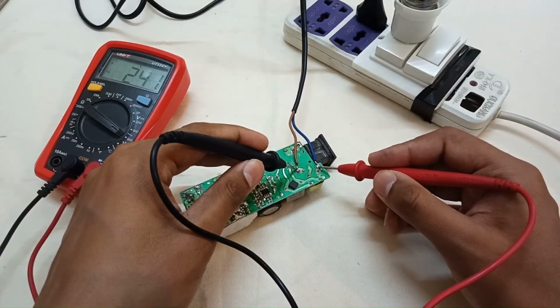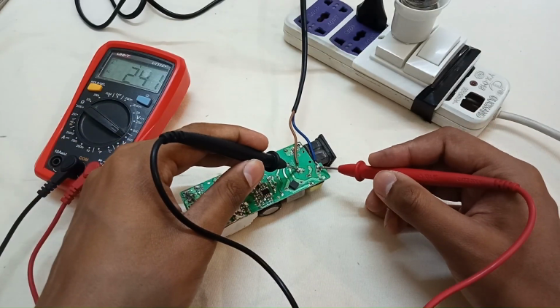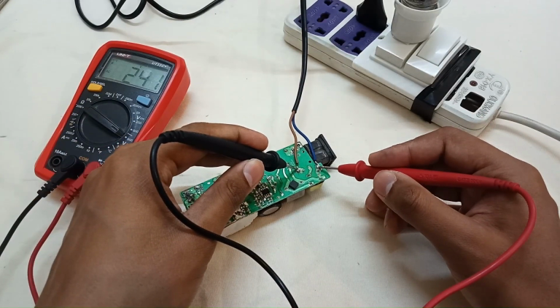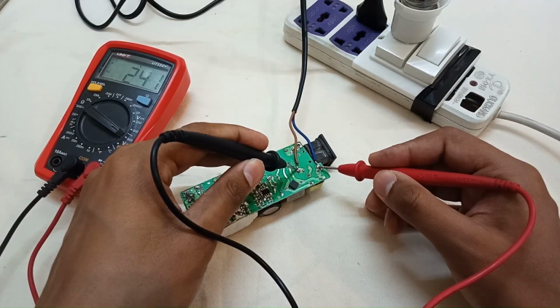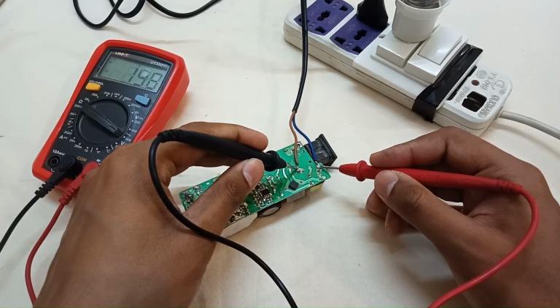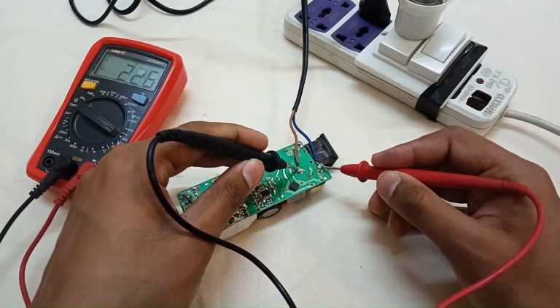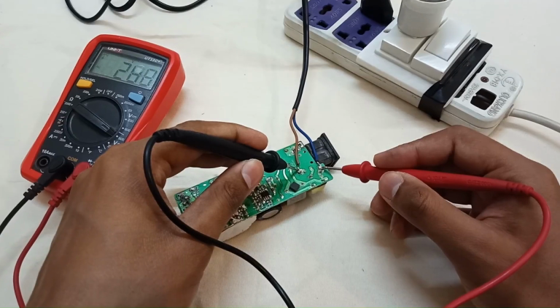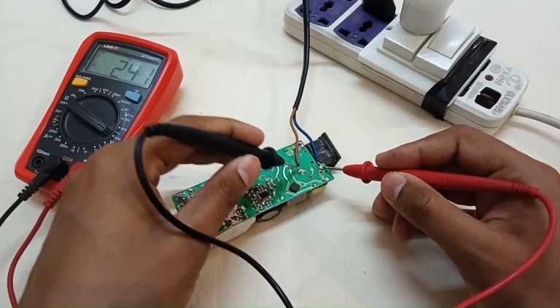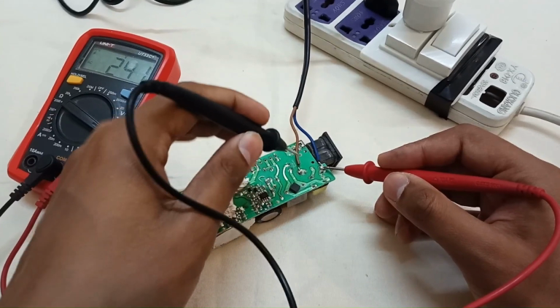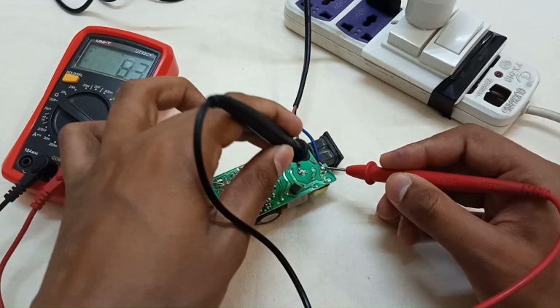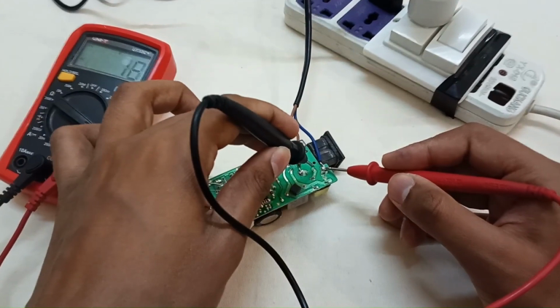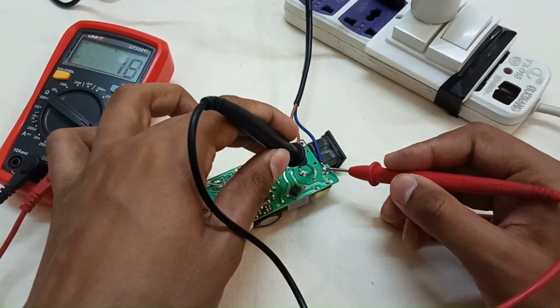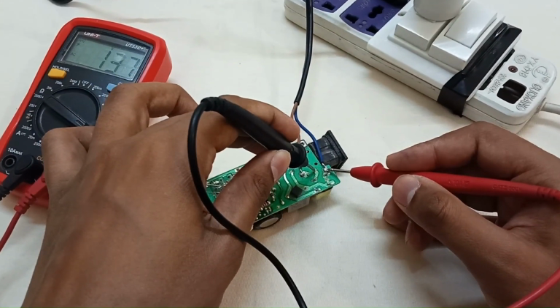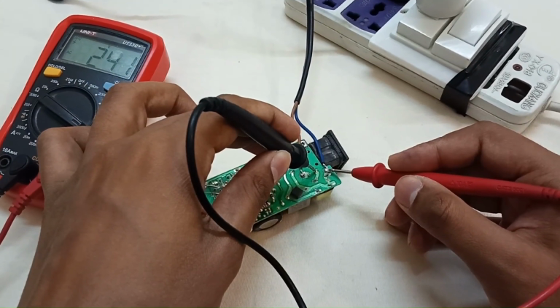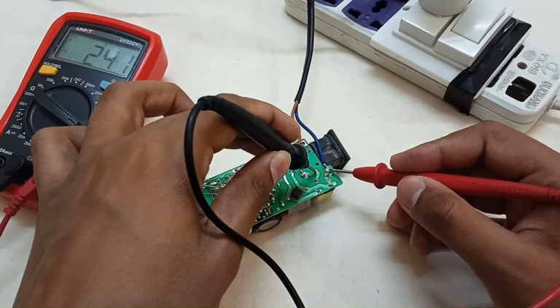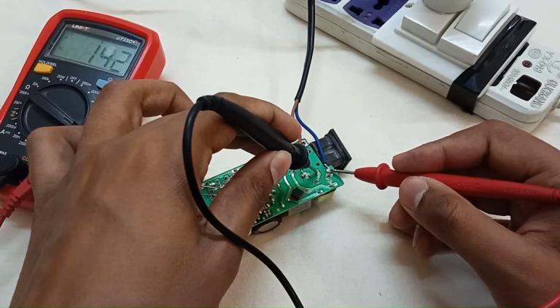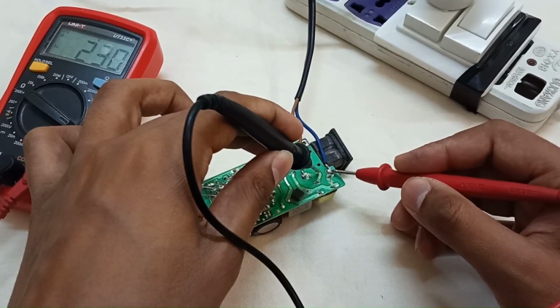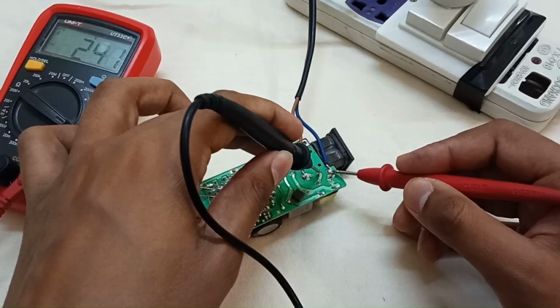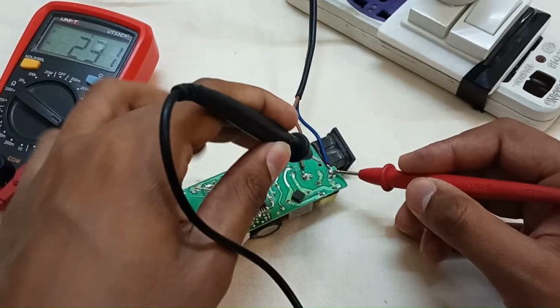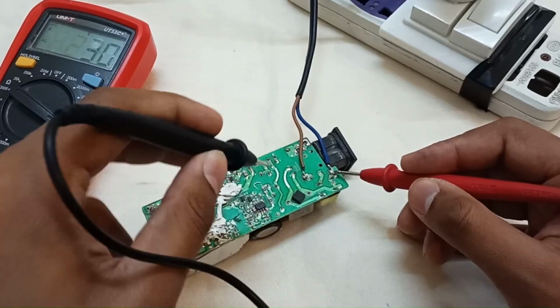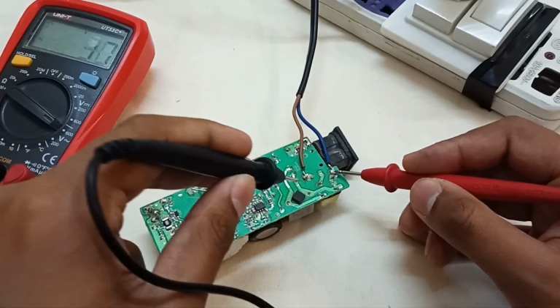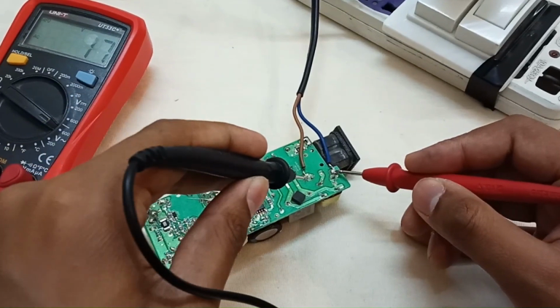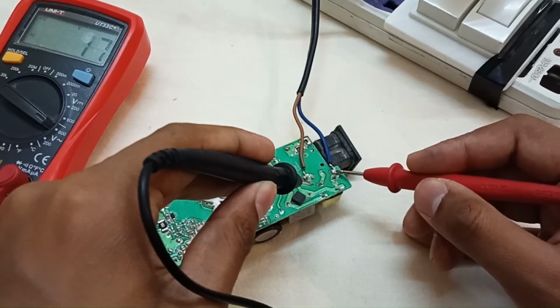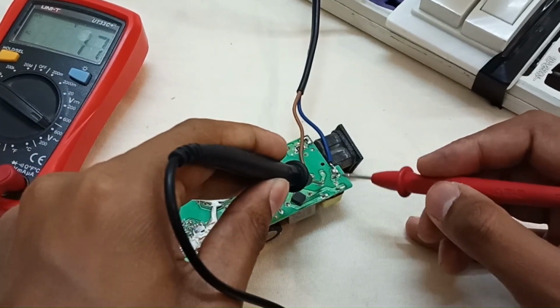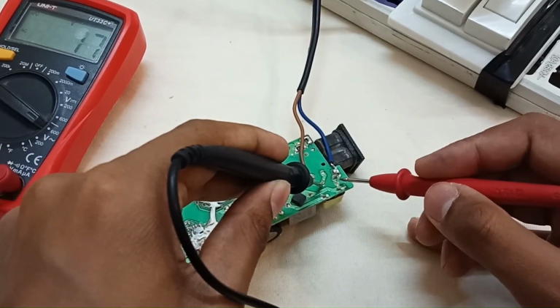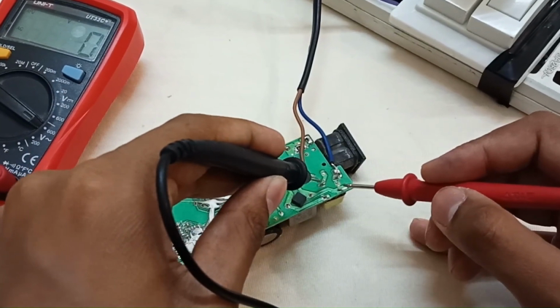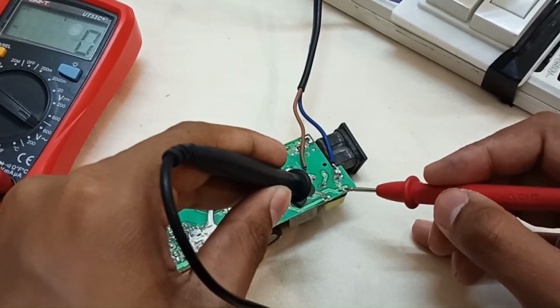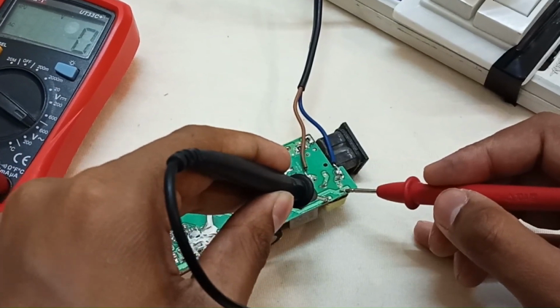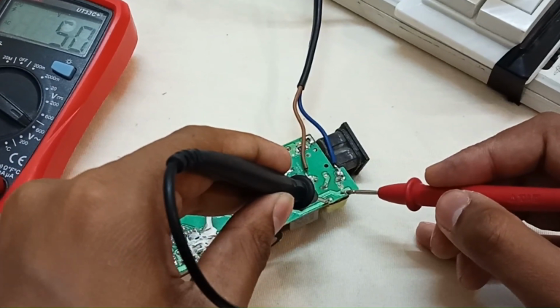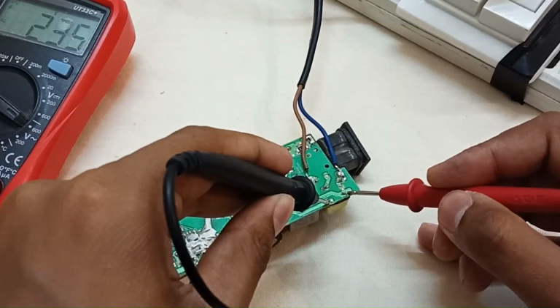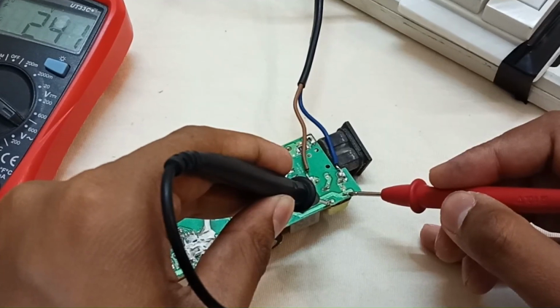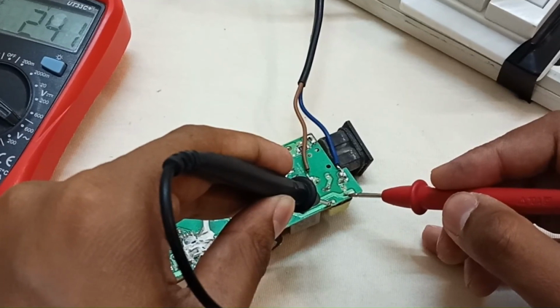You can see that 240 volts input voltage is present on the other side of the fuse as well — also 240 volts. It then goes to this inductor. Let's check on the other side of the inductor.